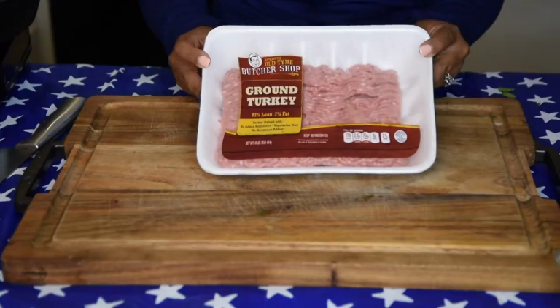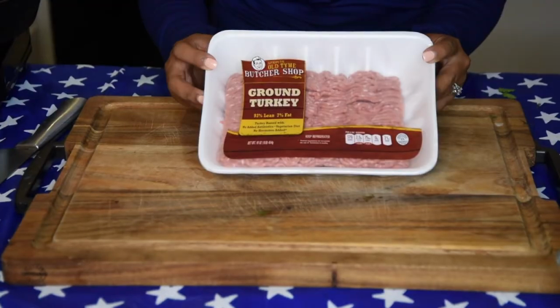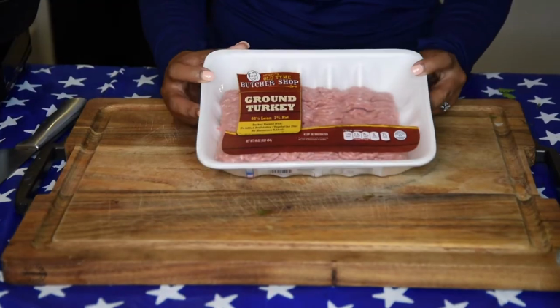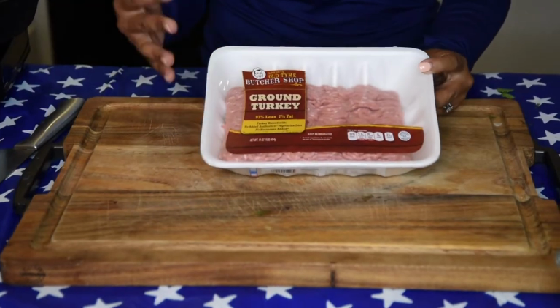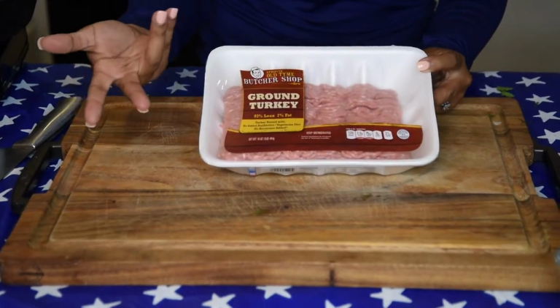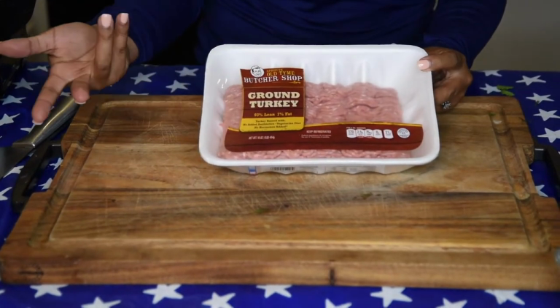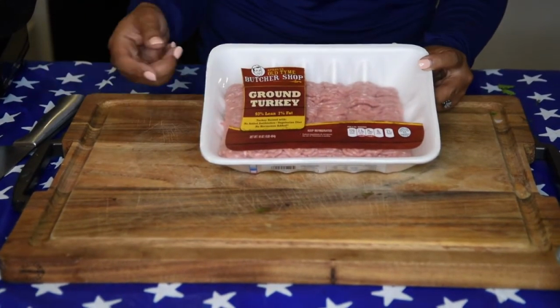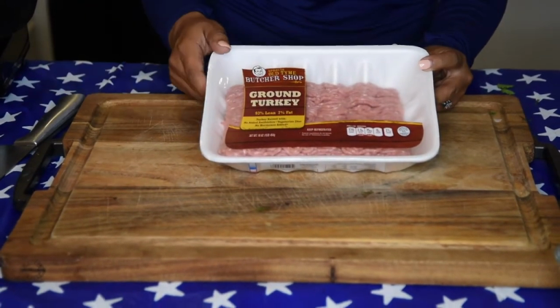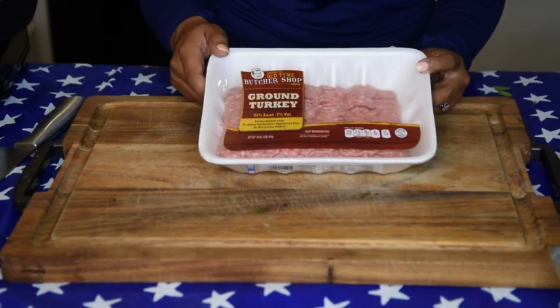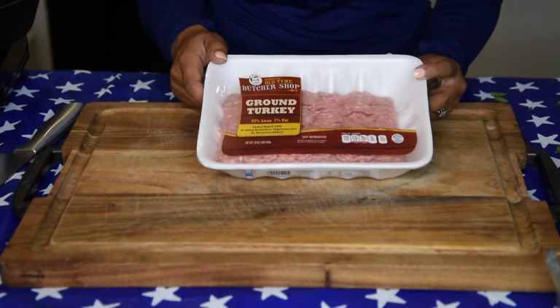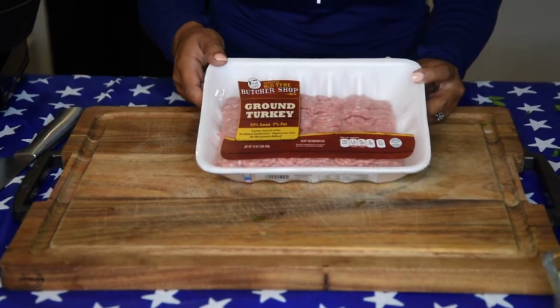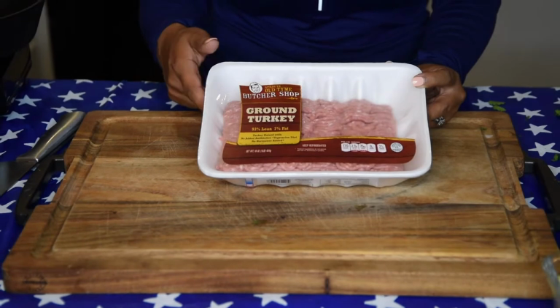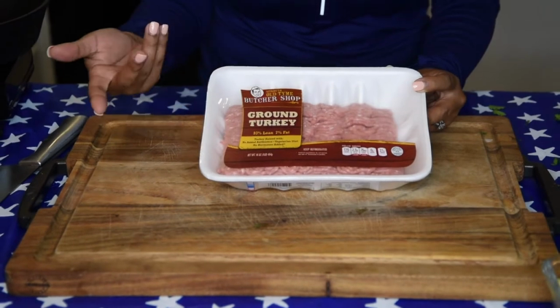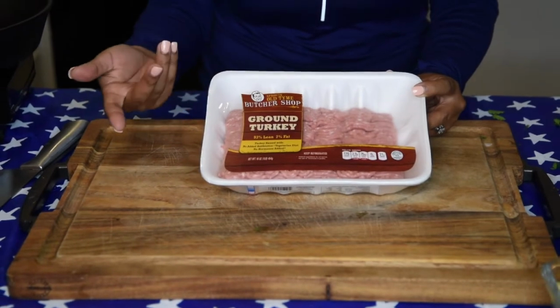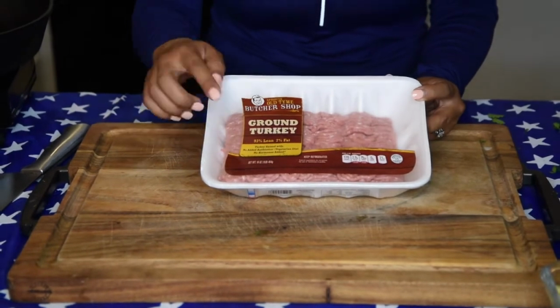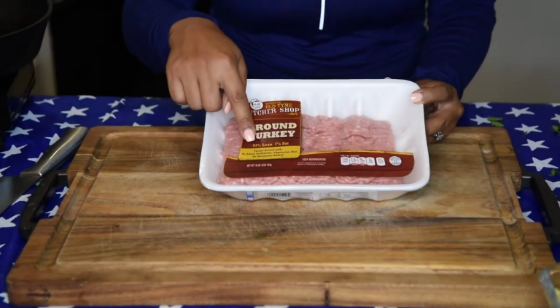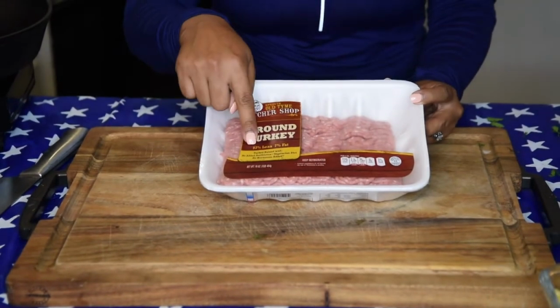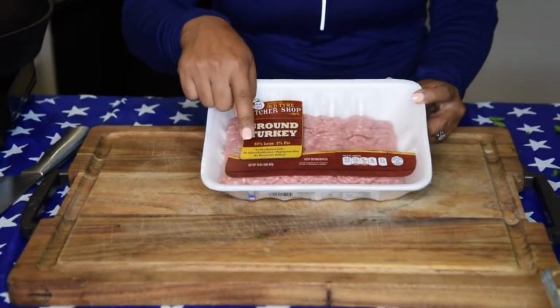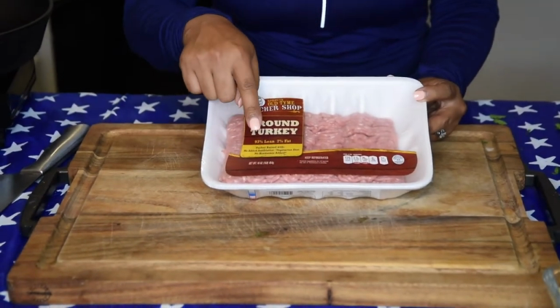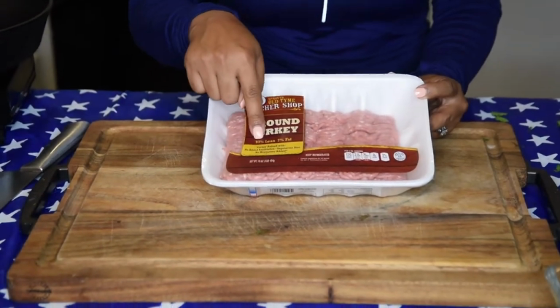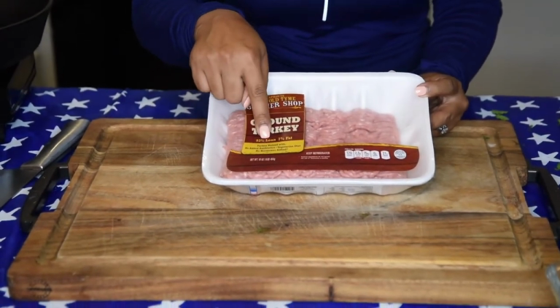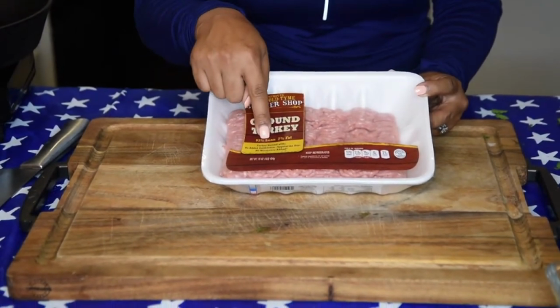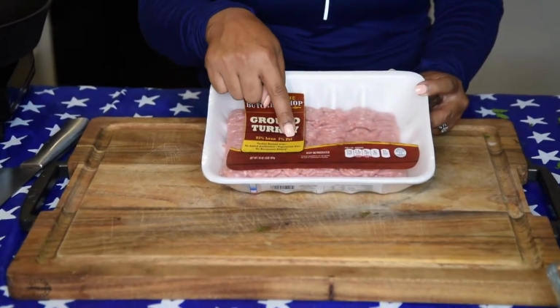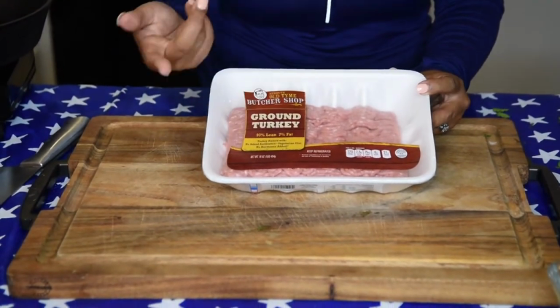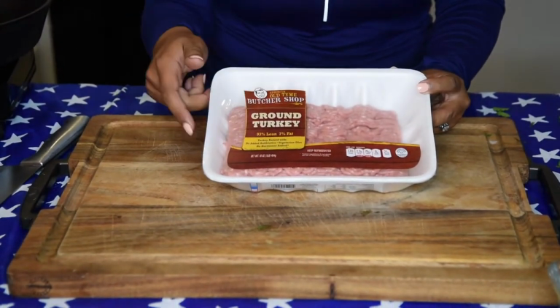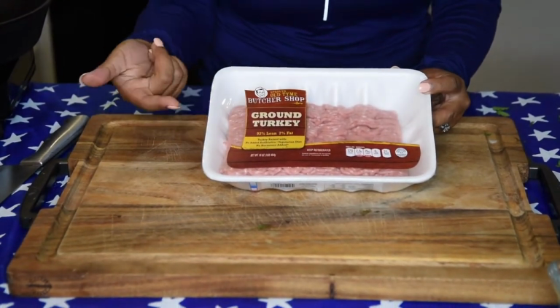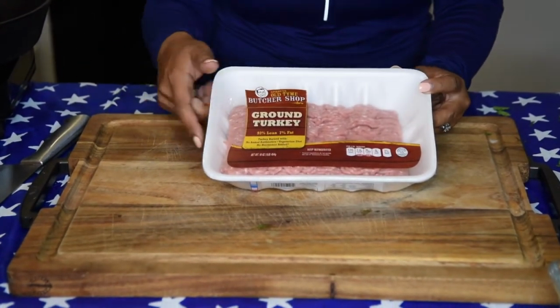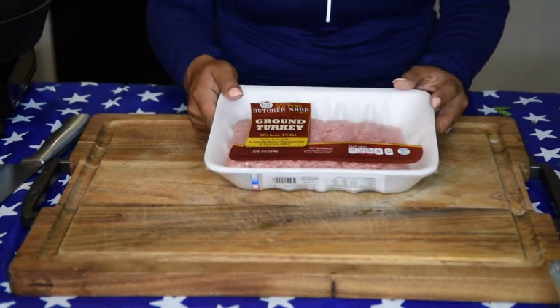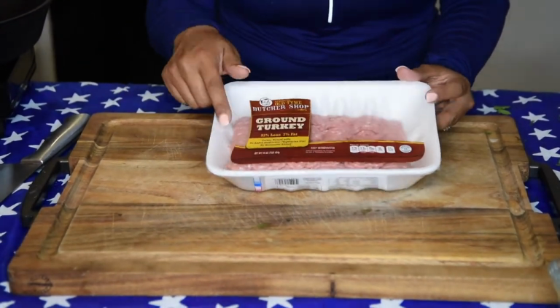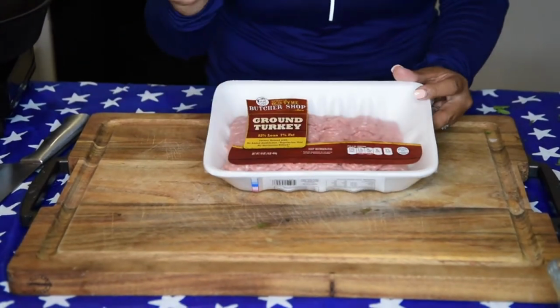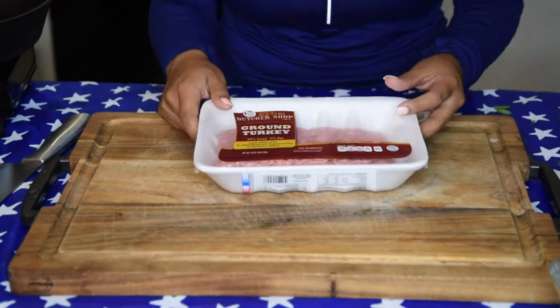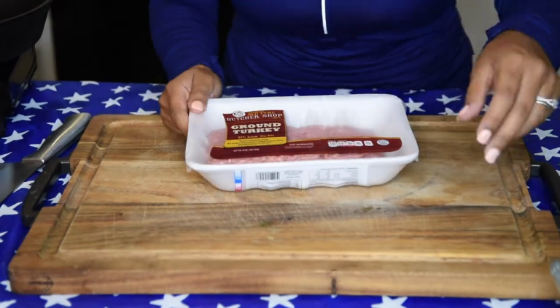Now for the ground turkey, you can use the ground turkey of your choice, but I prefer to use a leaner ground turkey. There's 93% lean, 7% fat, which is a good fat. You need a little bit of fat too.